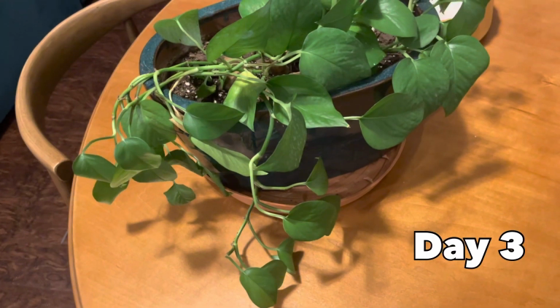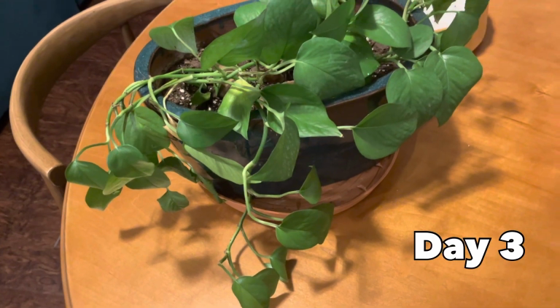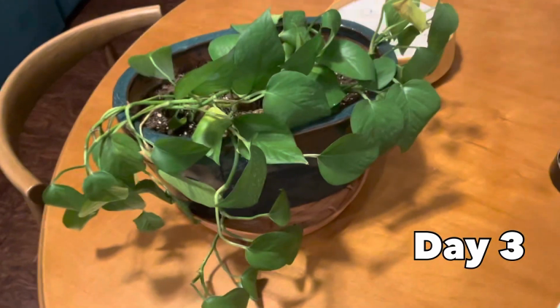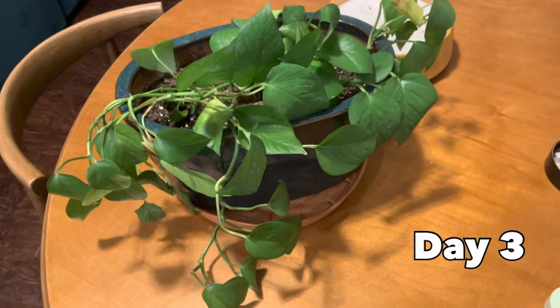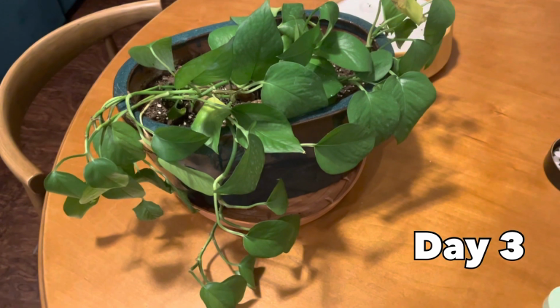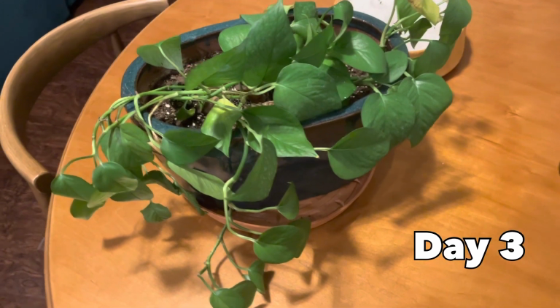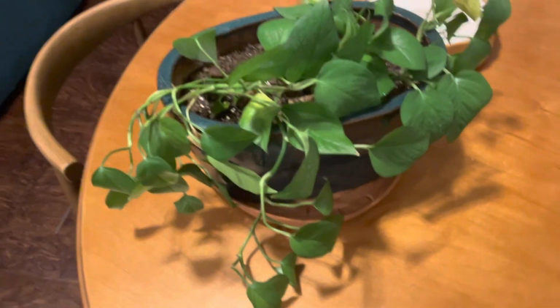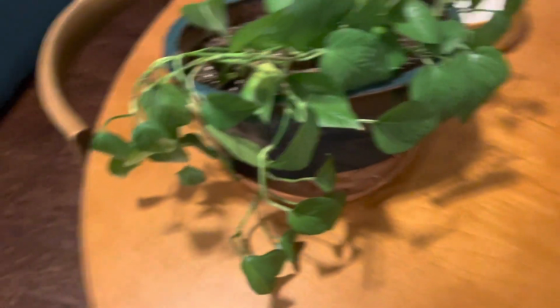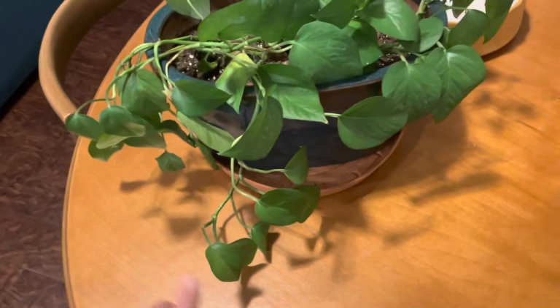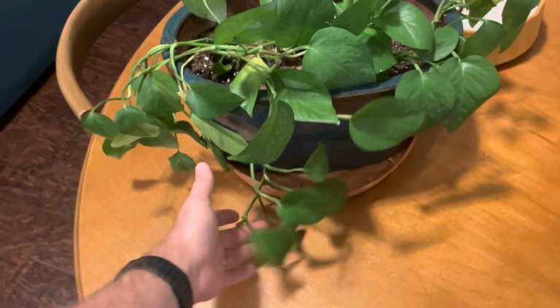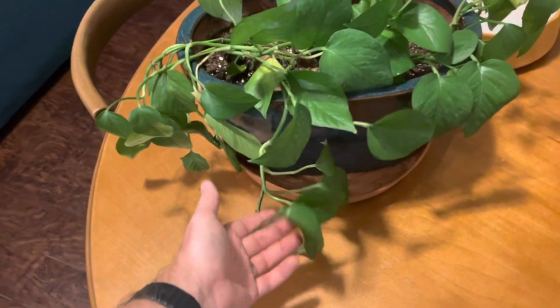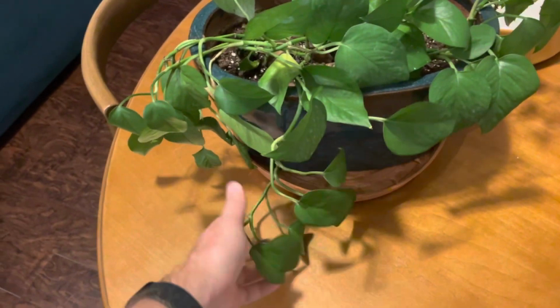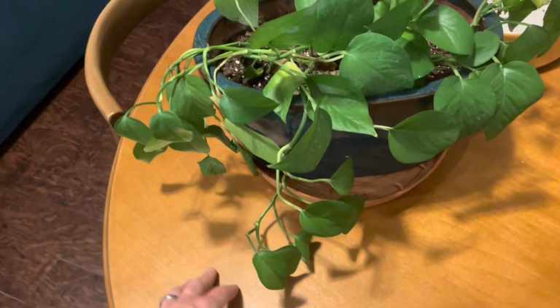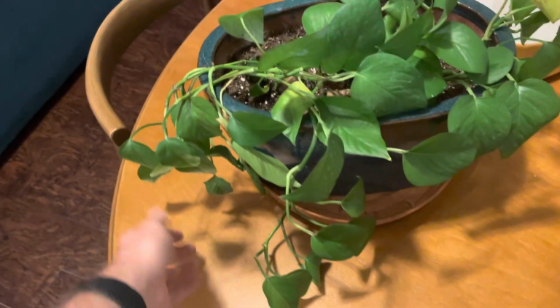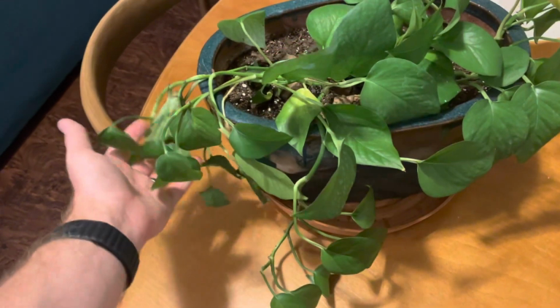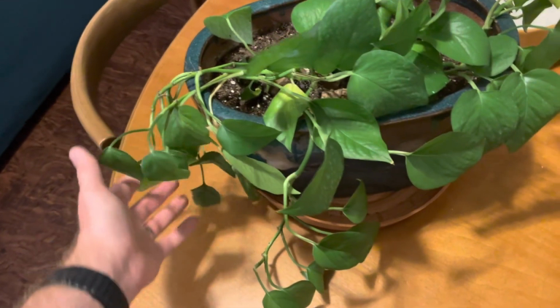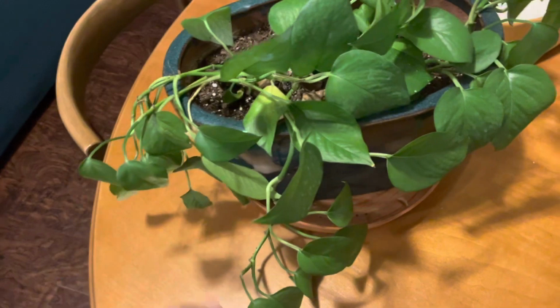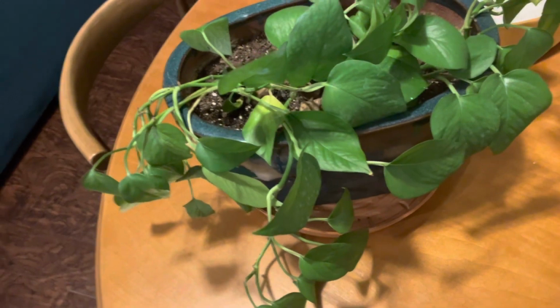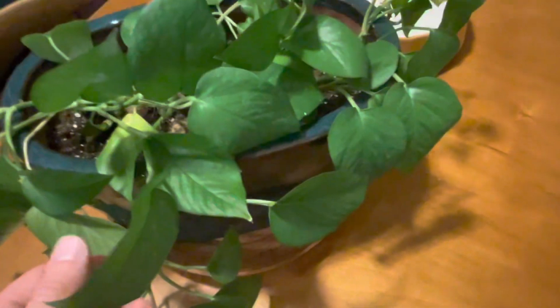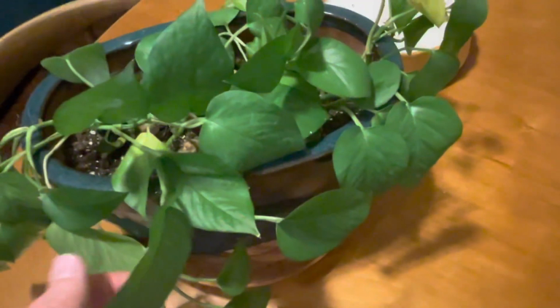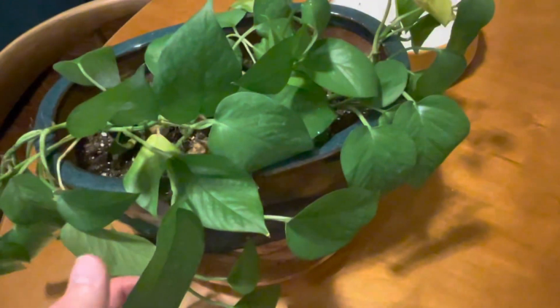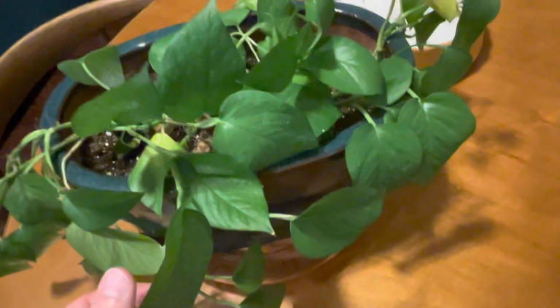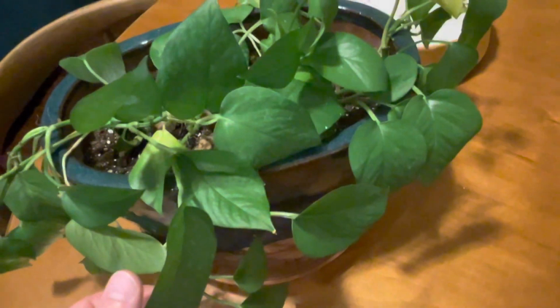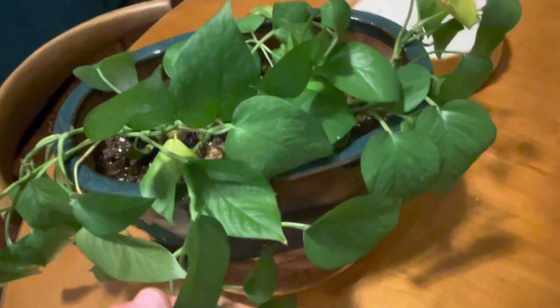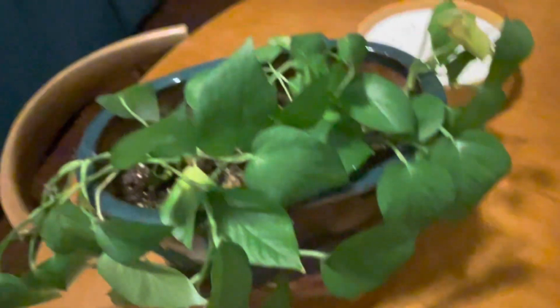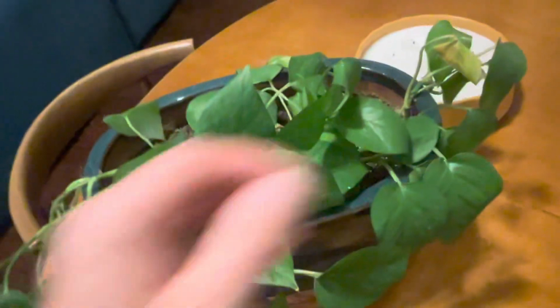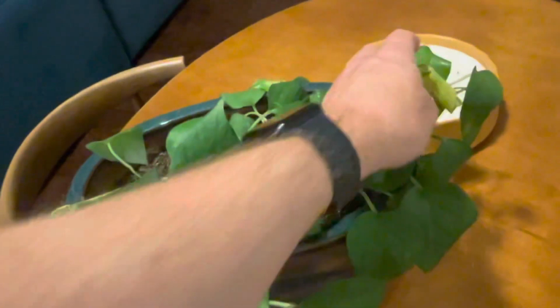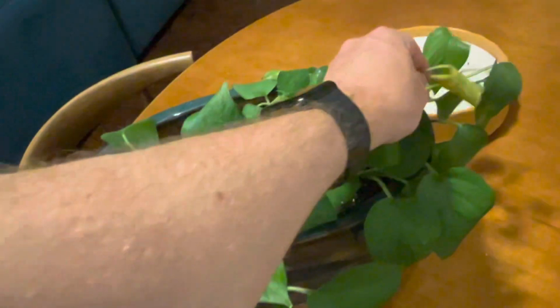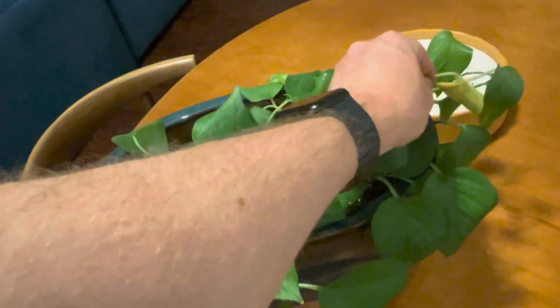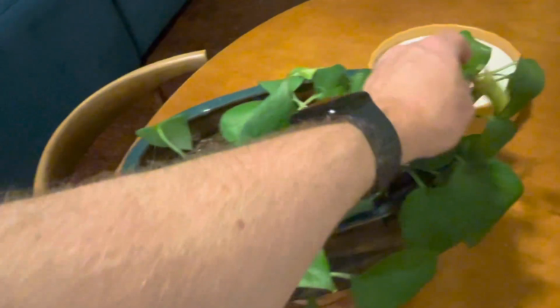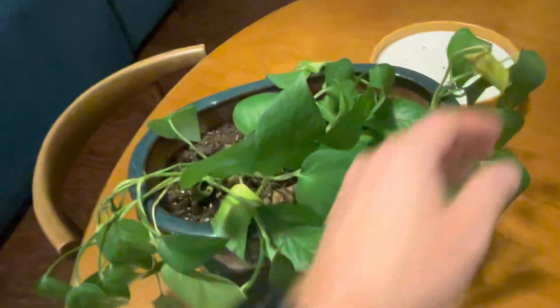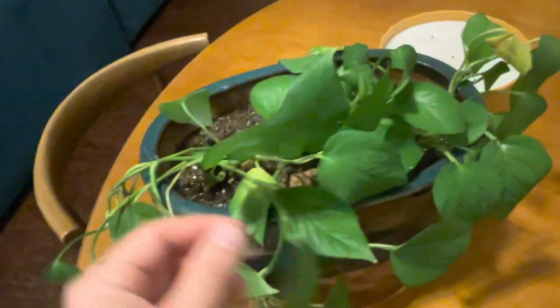As you can see, day three — looking better again. The leaves are bouncy again. Didn't really need to take off any yellow leaves, though sometimes you have to do that. There's one here and I'll see what that does.